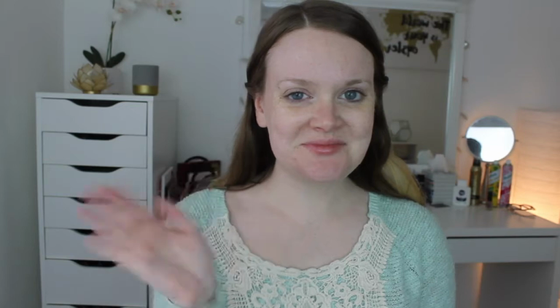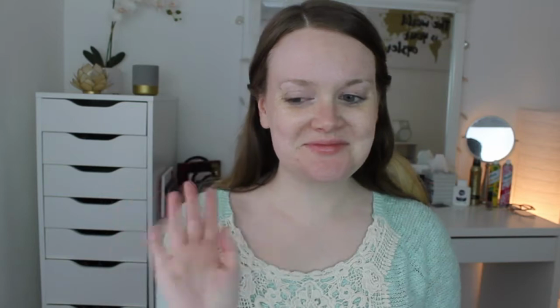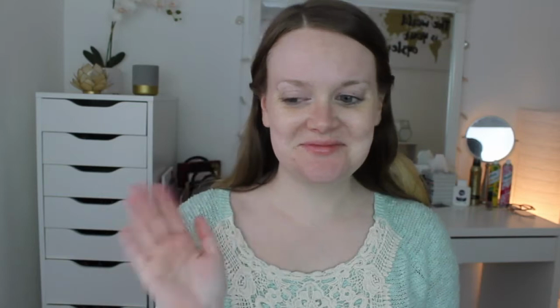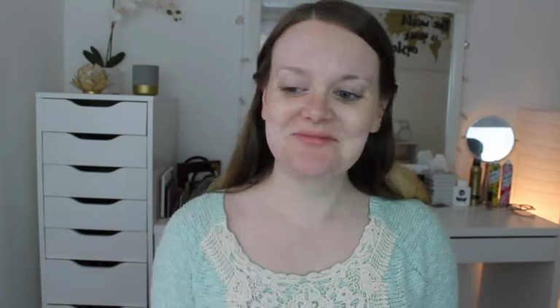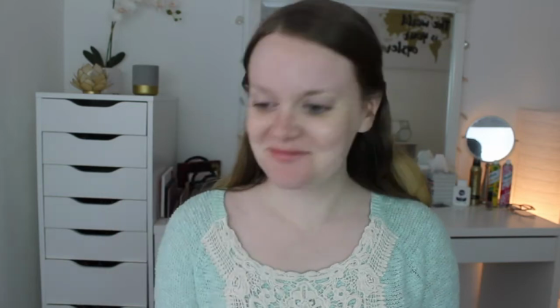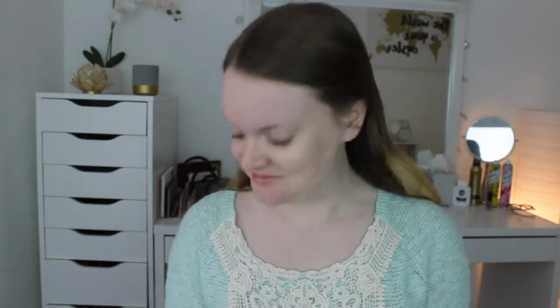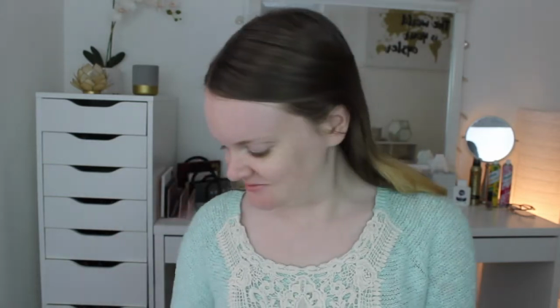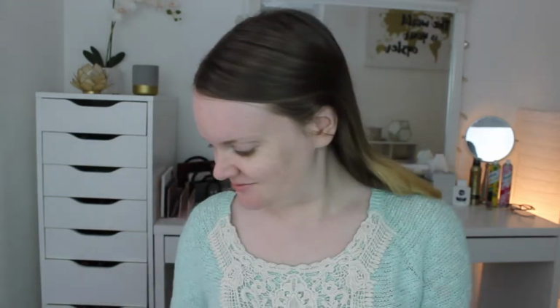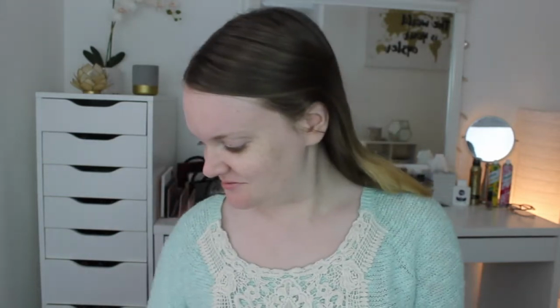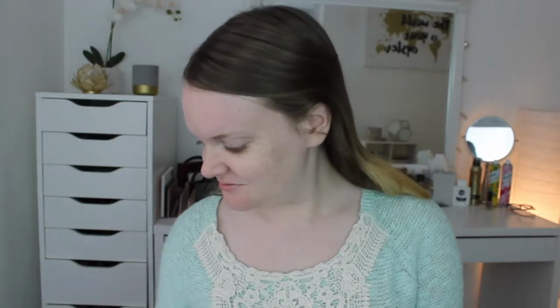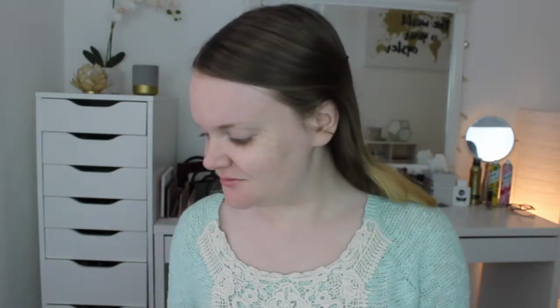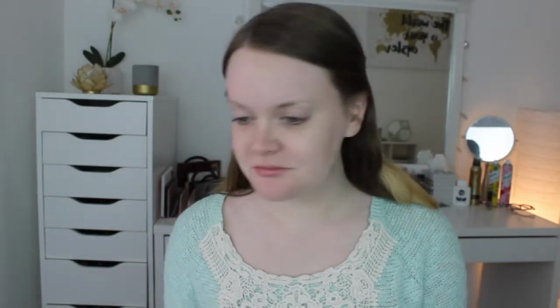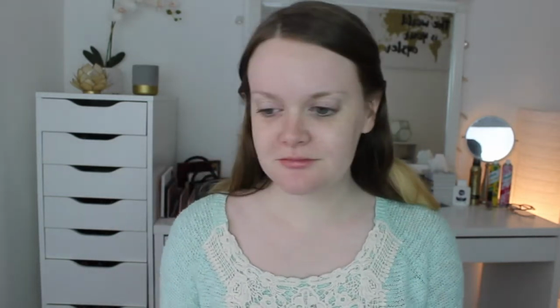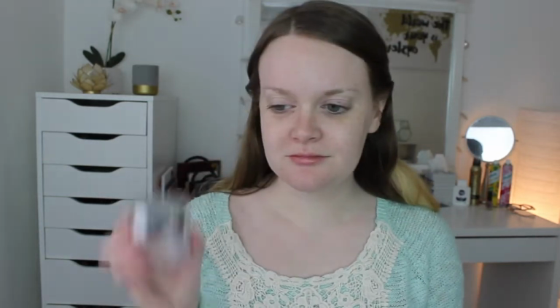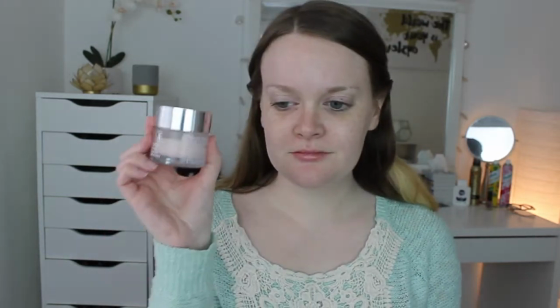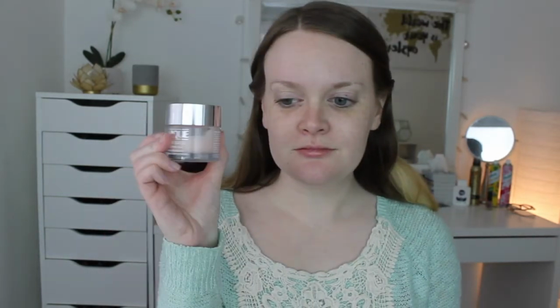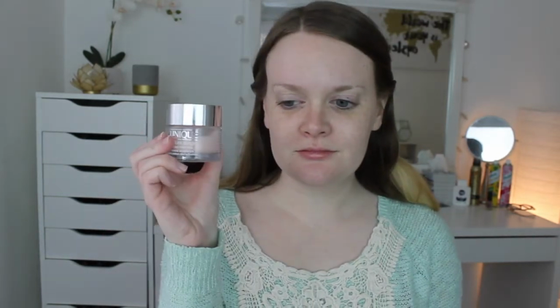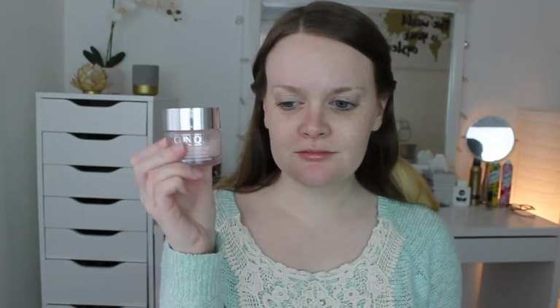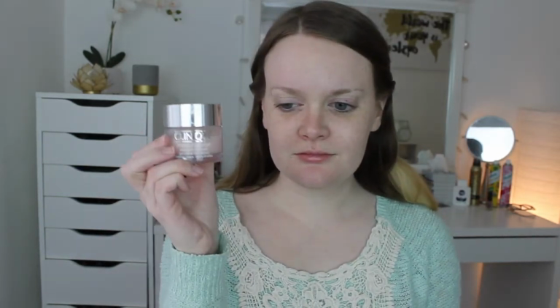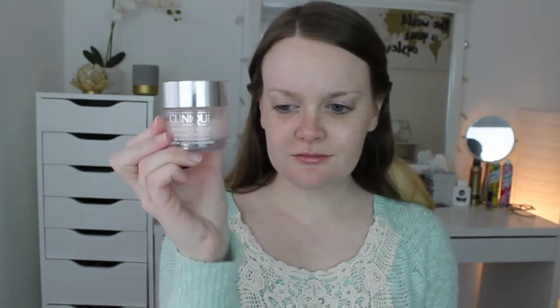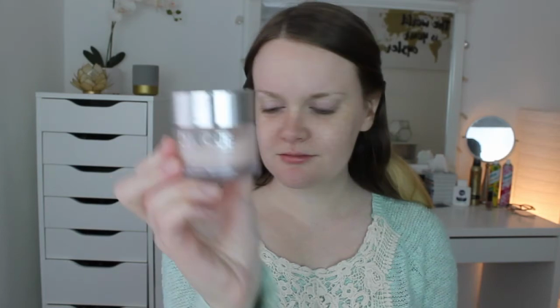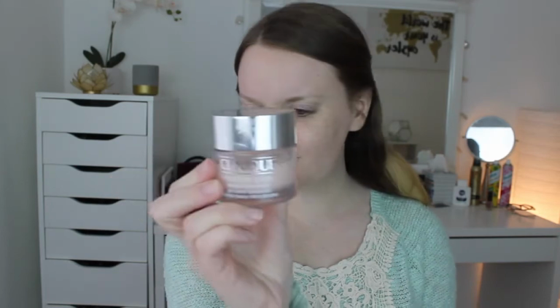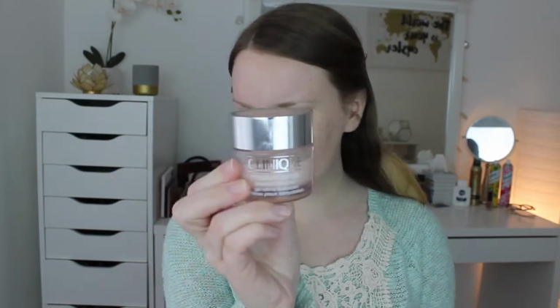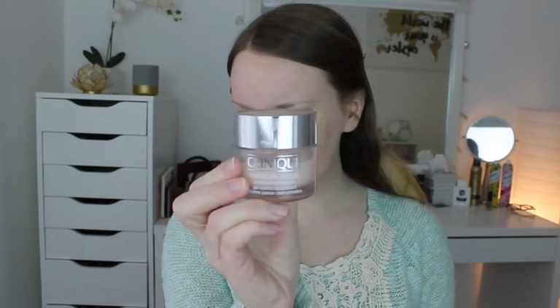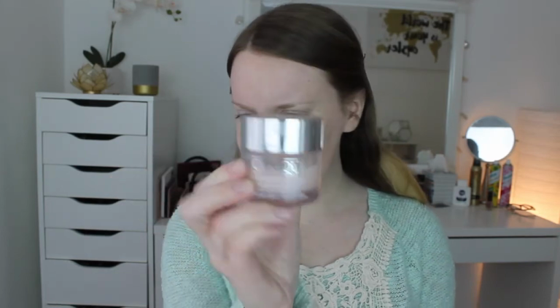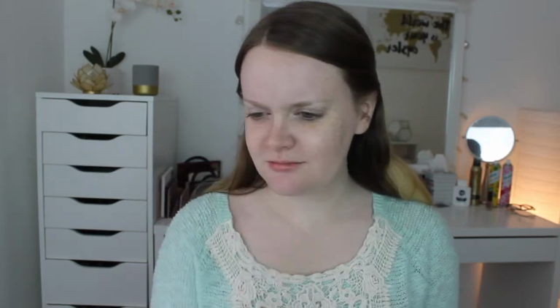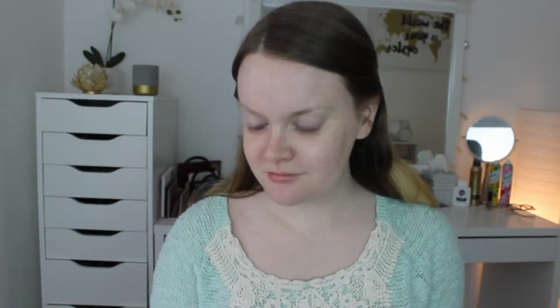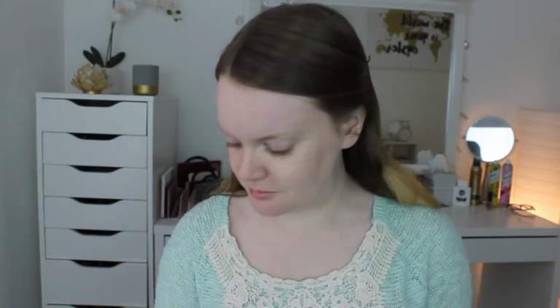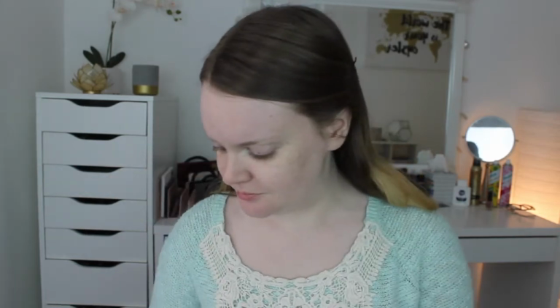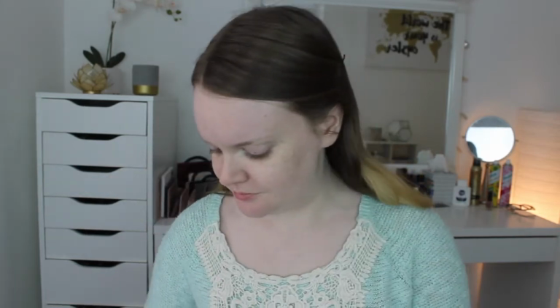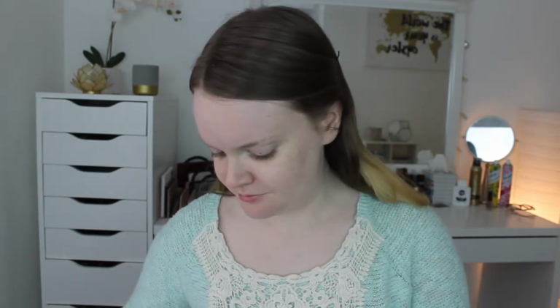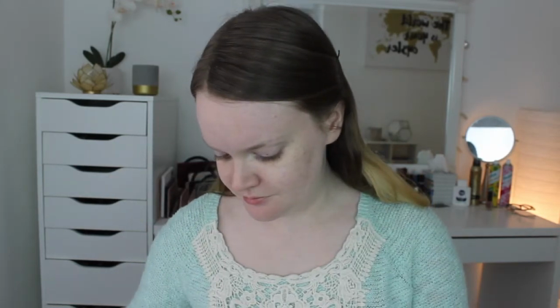Hey guys! Don't I look so great without my makeup on? First we're going to grab this concealer. It's Clinique, one of my favorite brands.